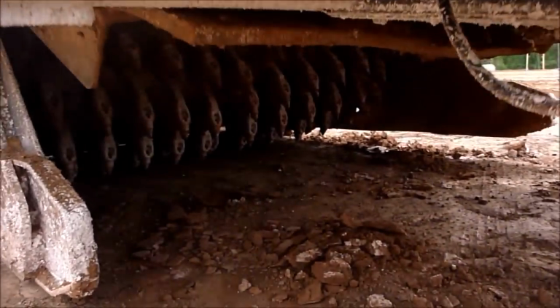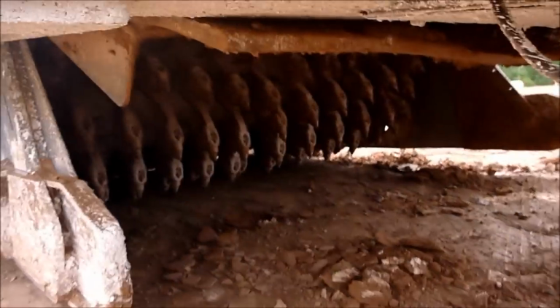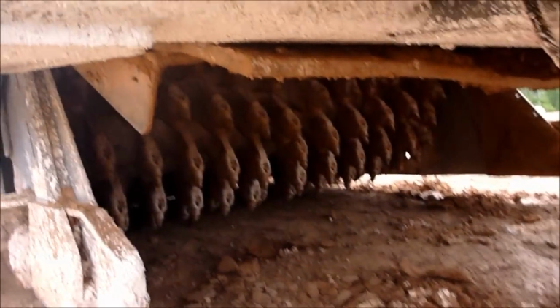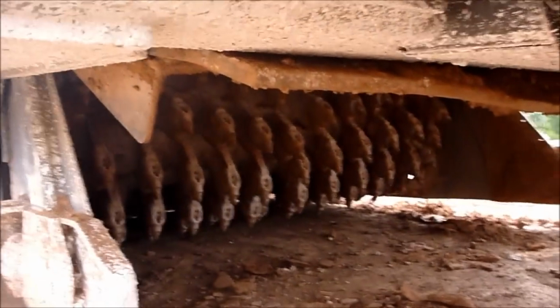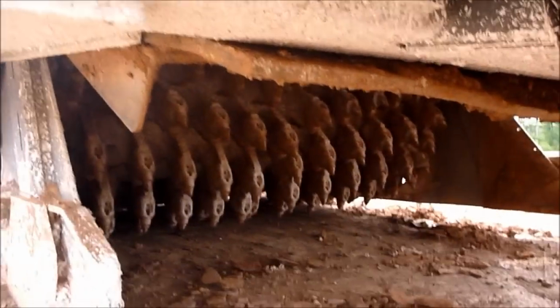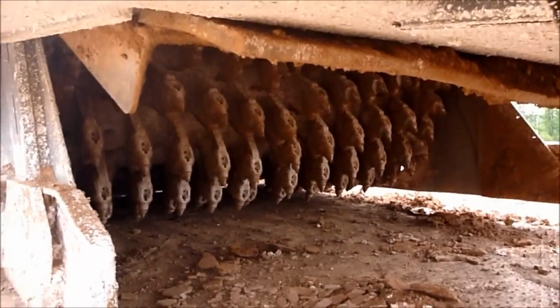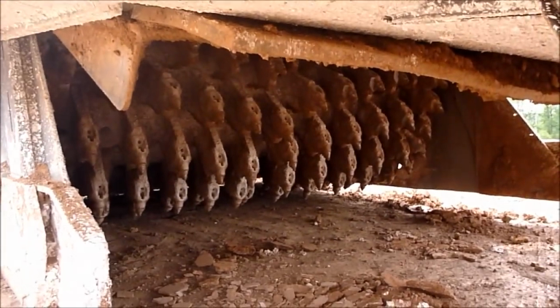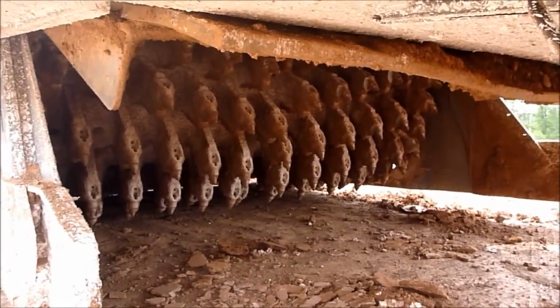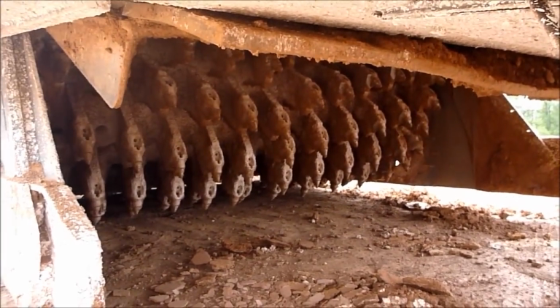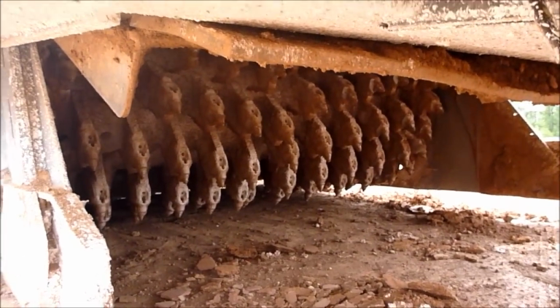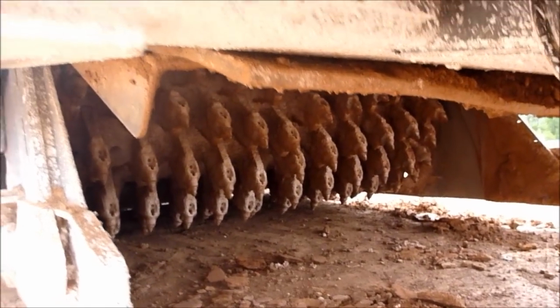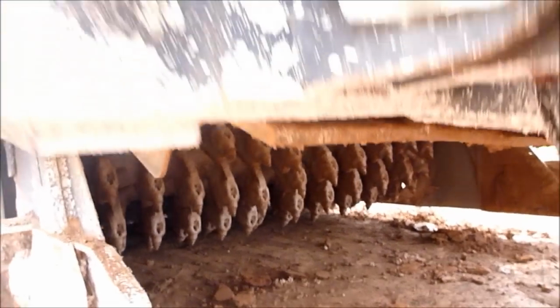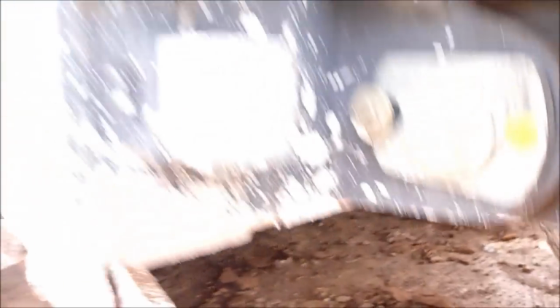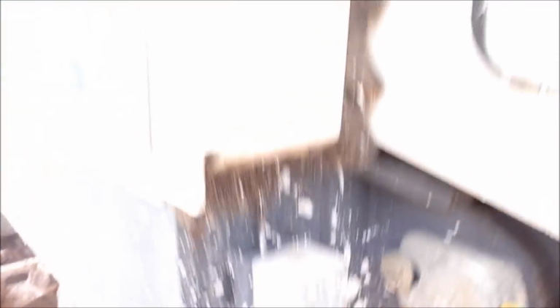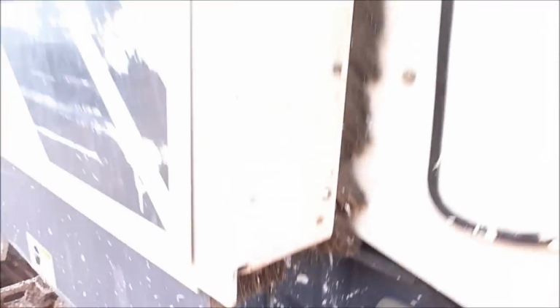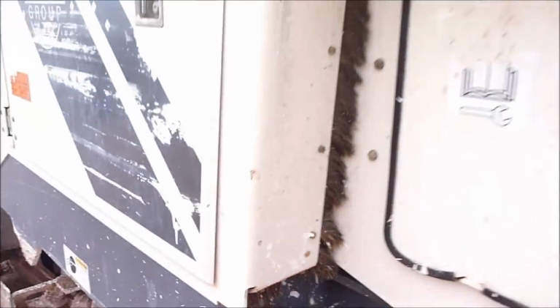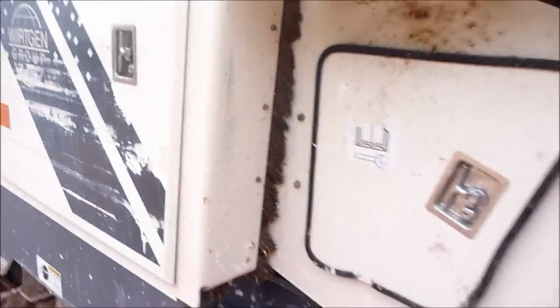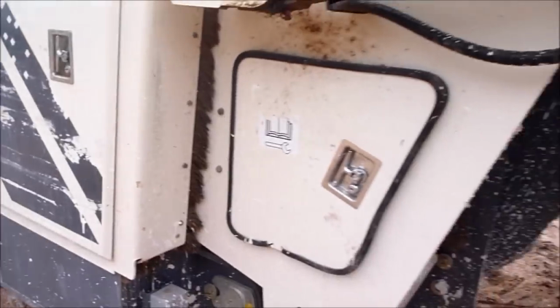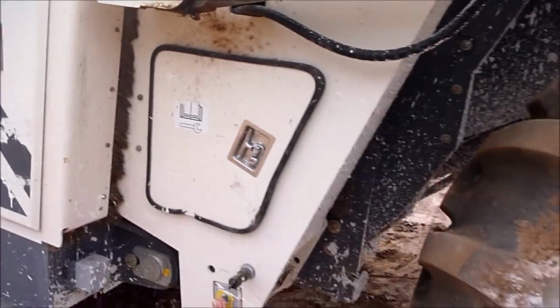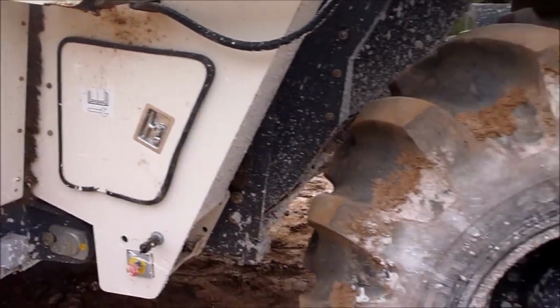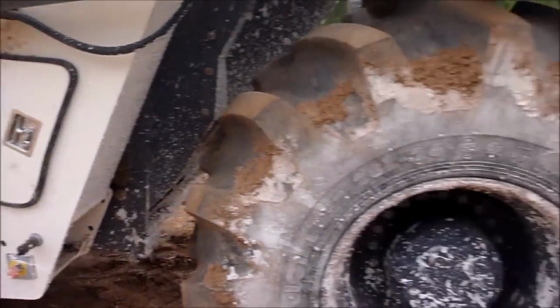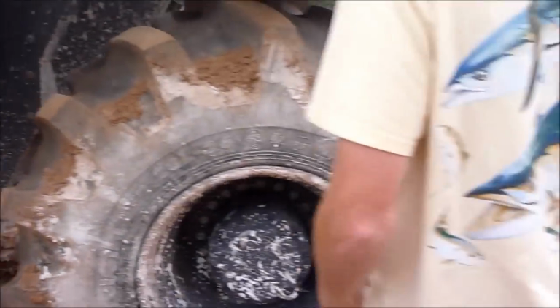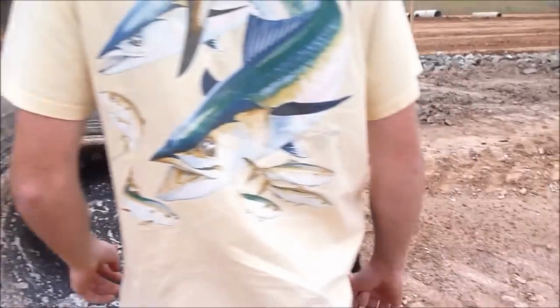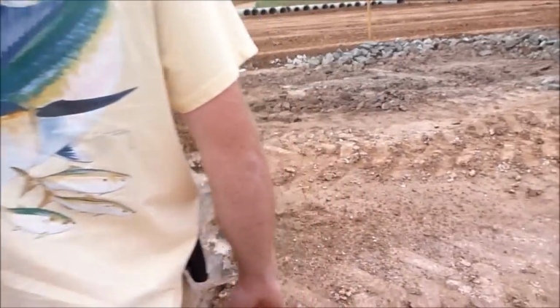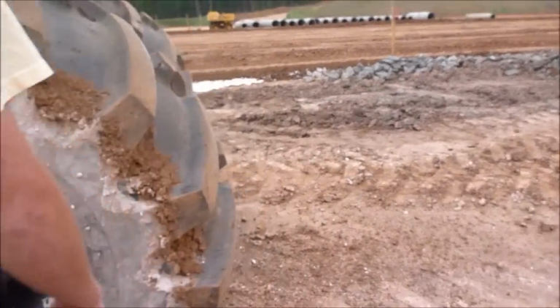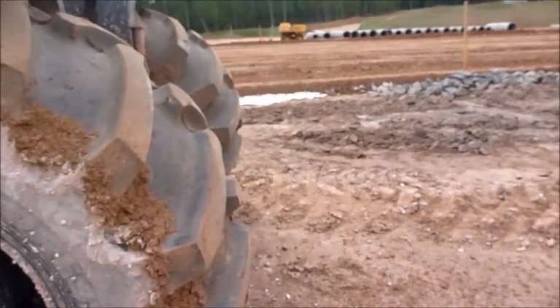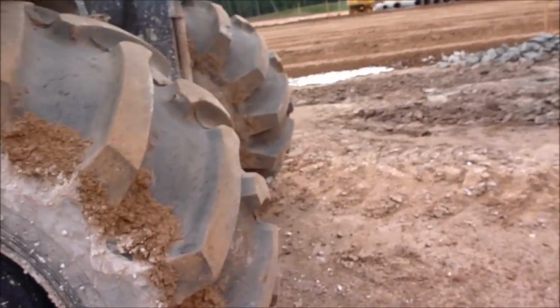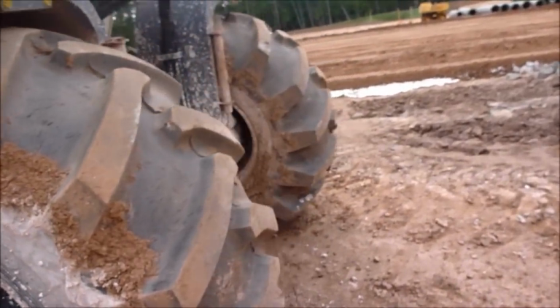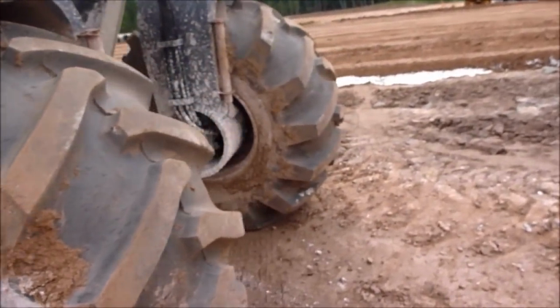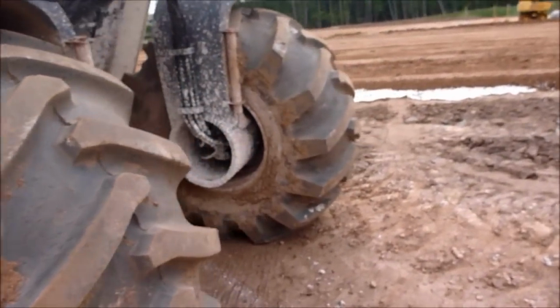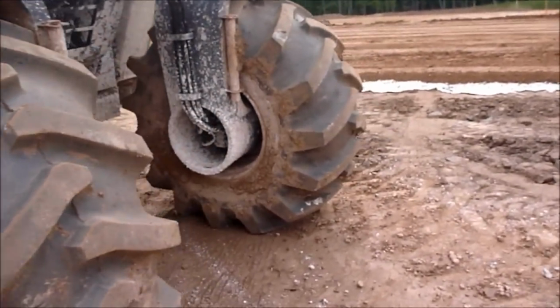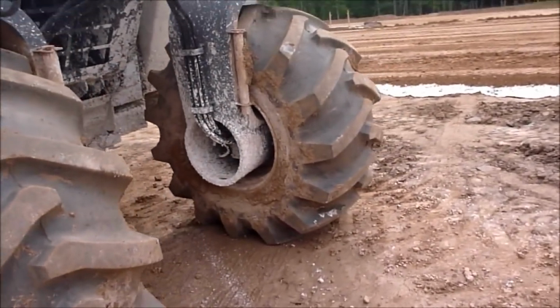It looks like a milling machine — probably where the concept came from. You can tell it flings it everywhere, makes a big old mess.